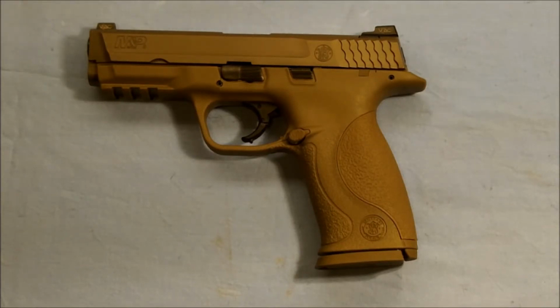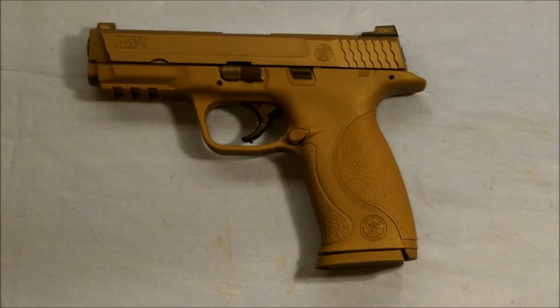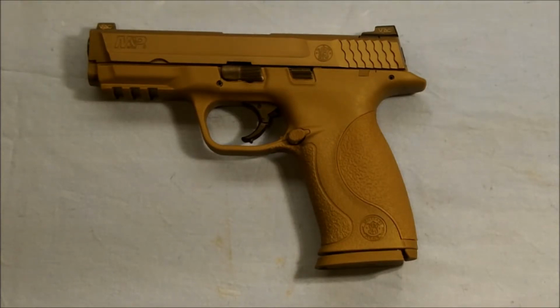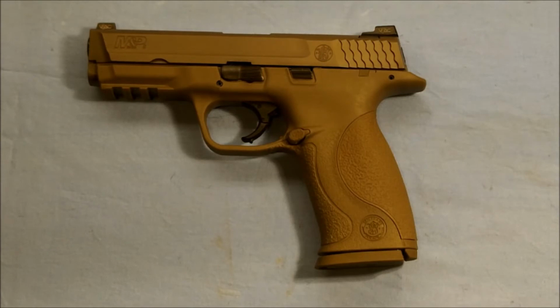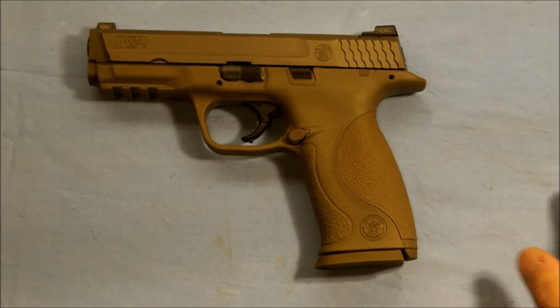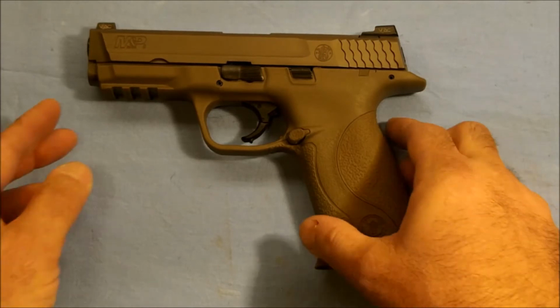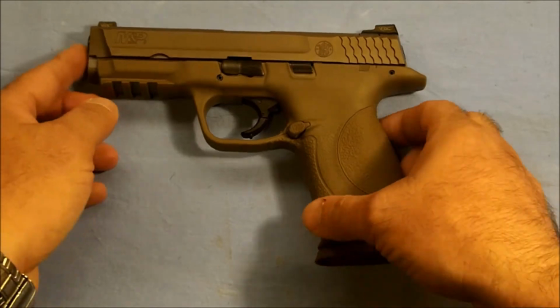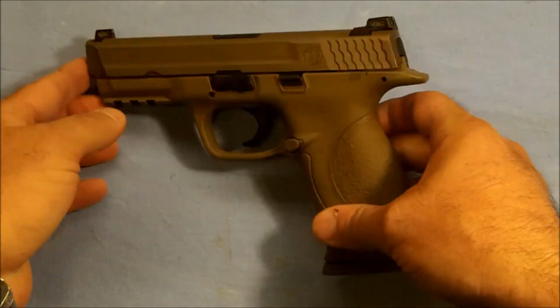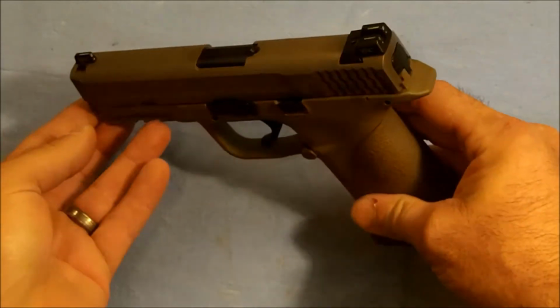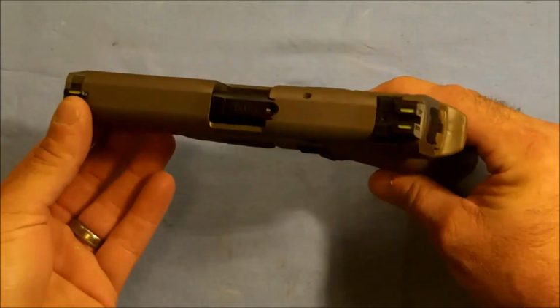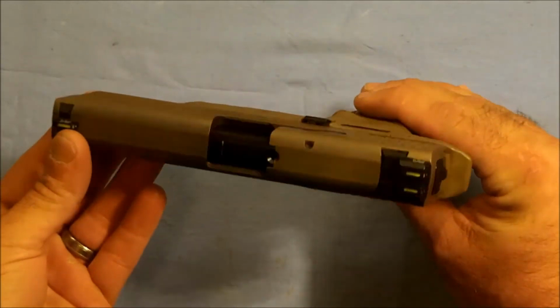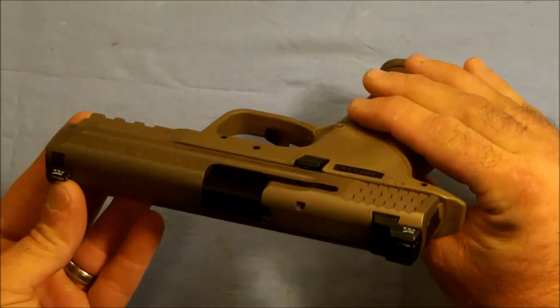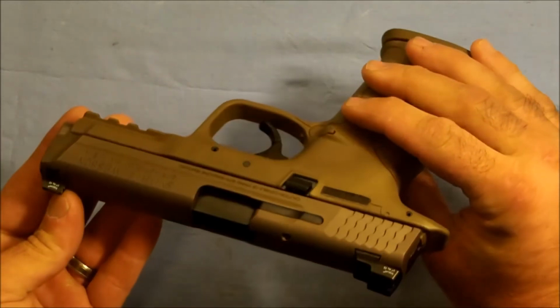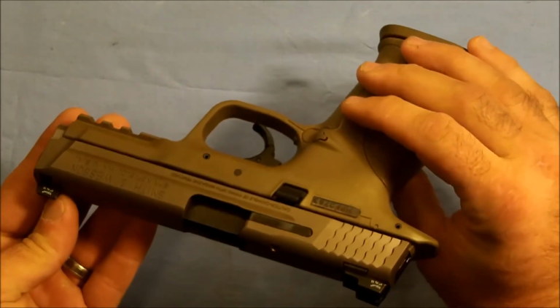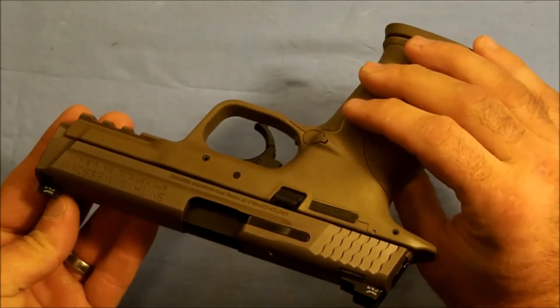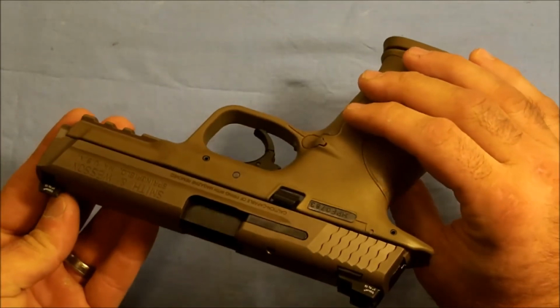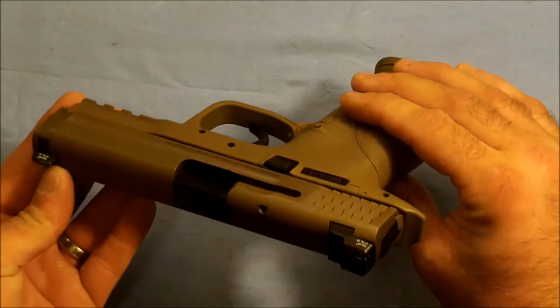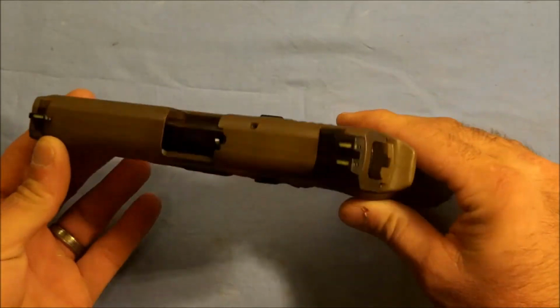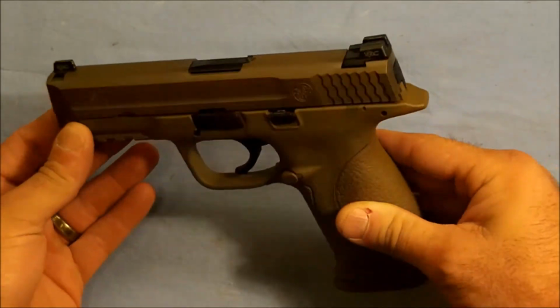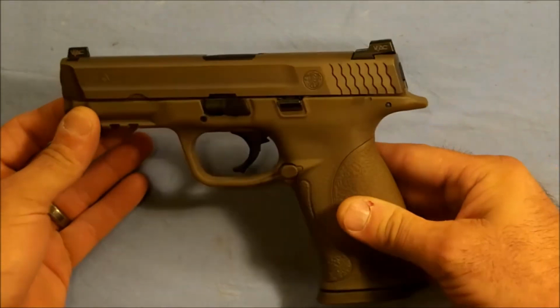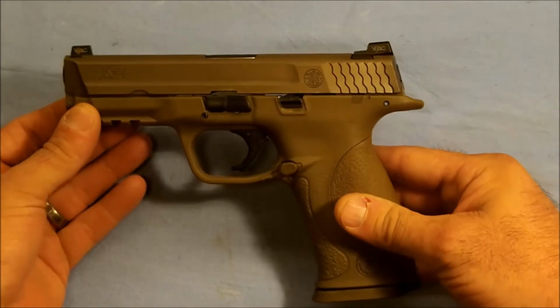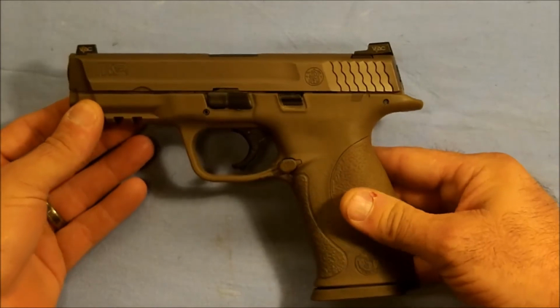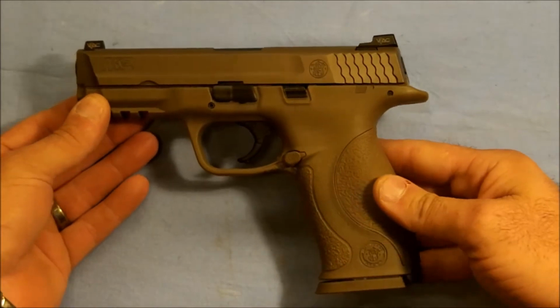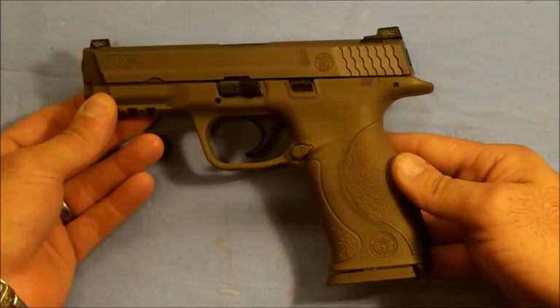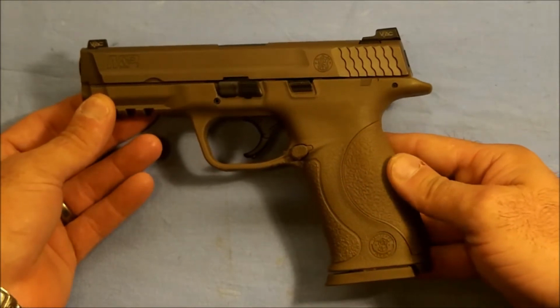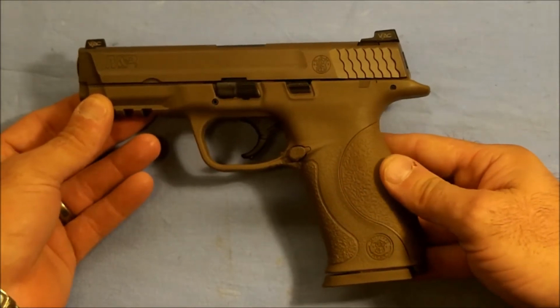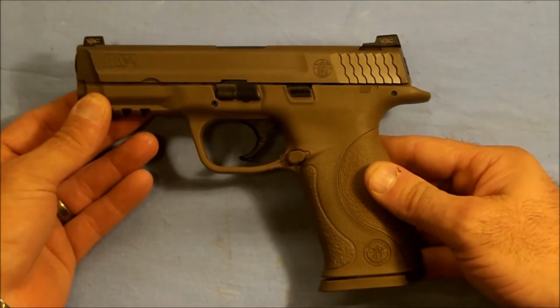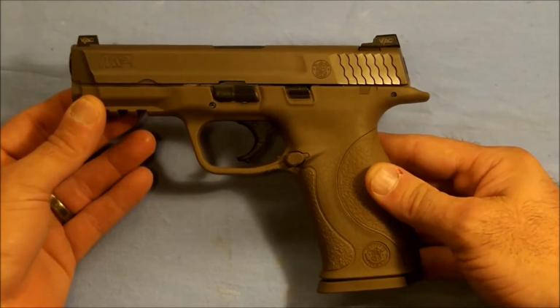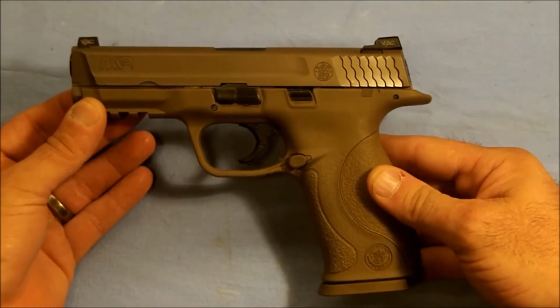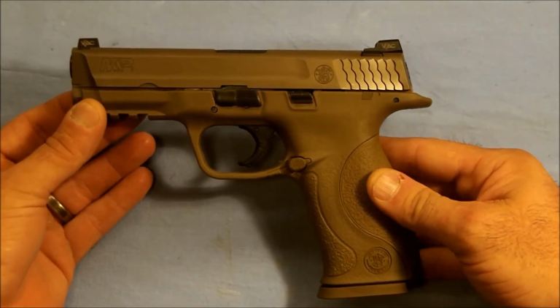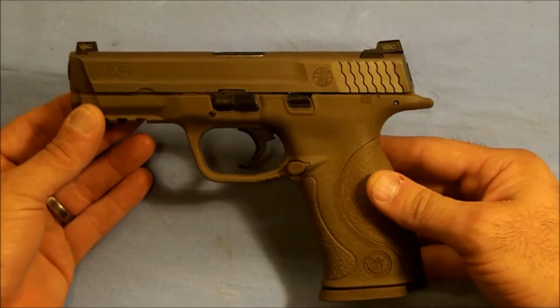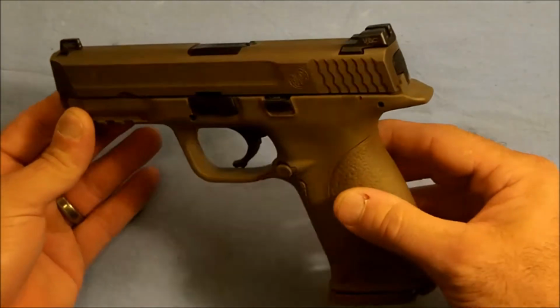This is the Smith & Wesson M&P. This particular model is in 9mm. You will notice that it's a little different color than what you're used to seeing. This is the VTAC version.